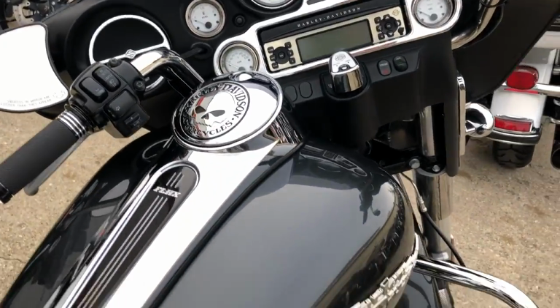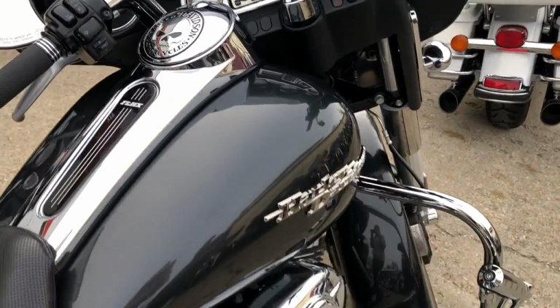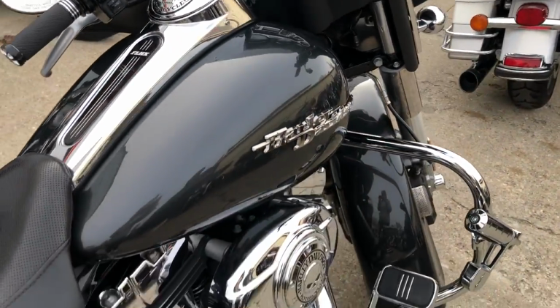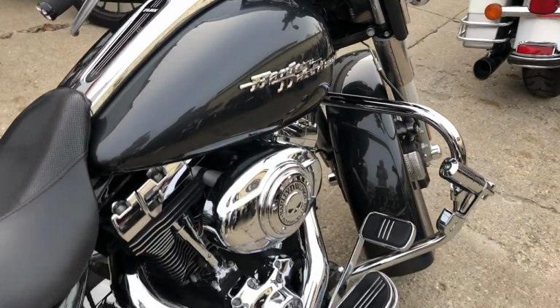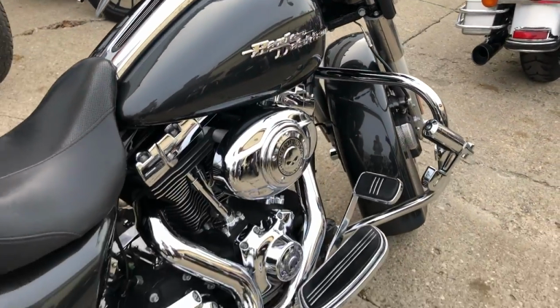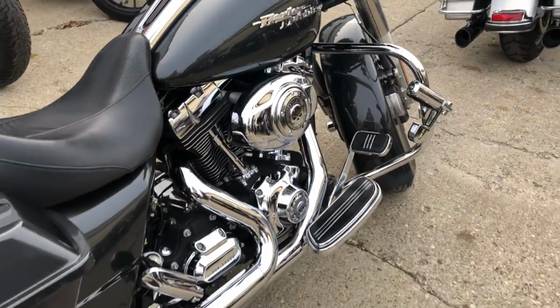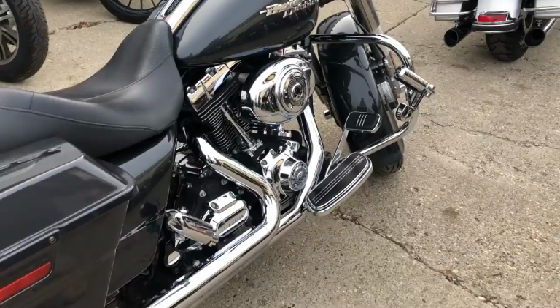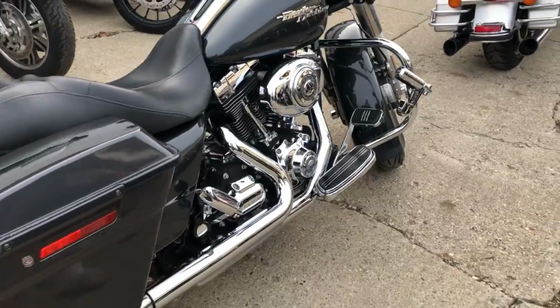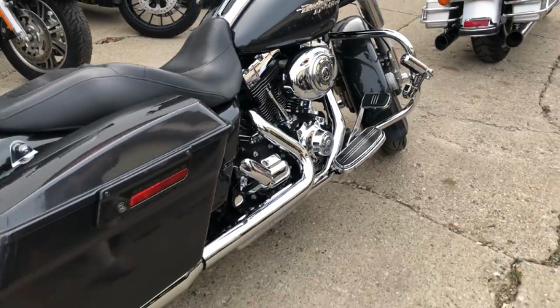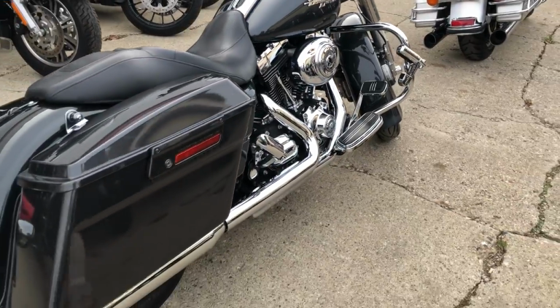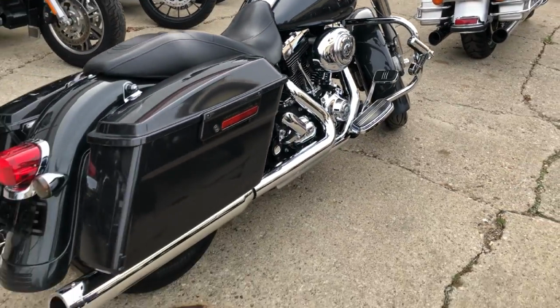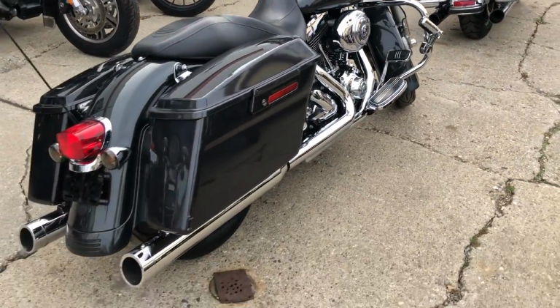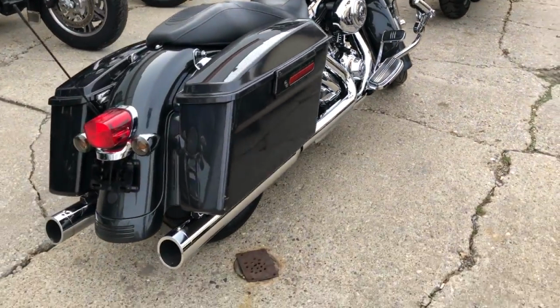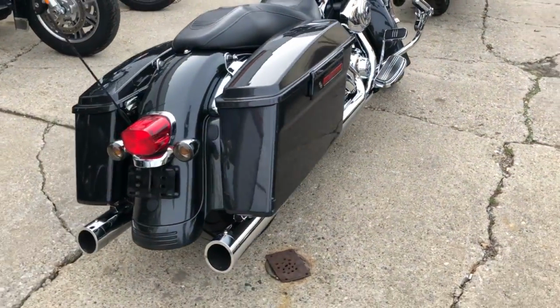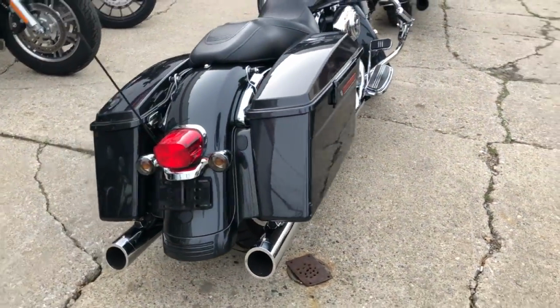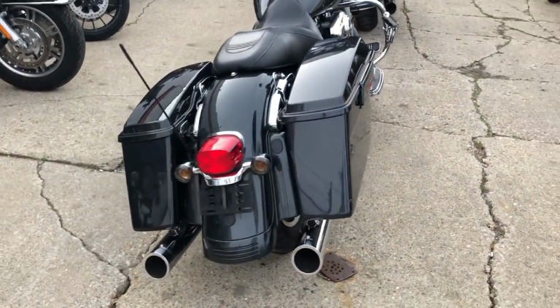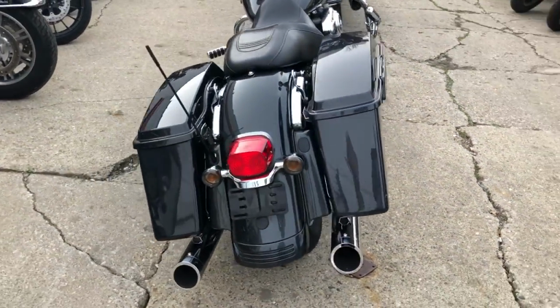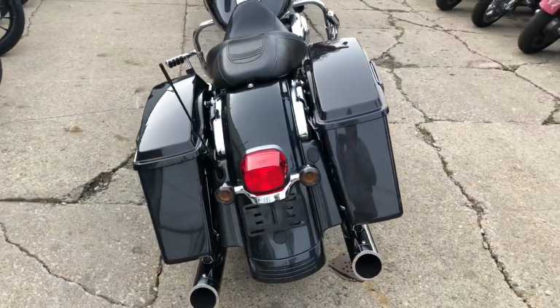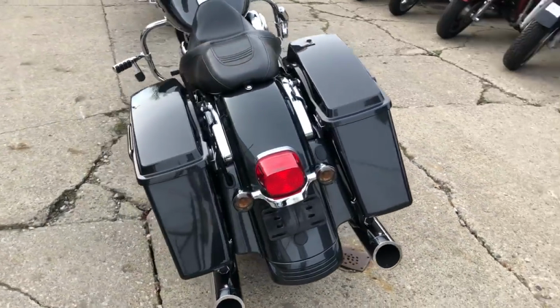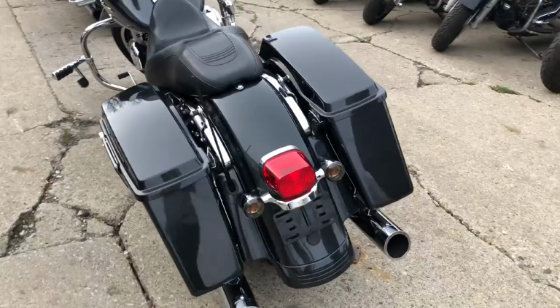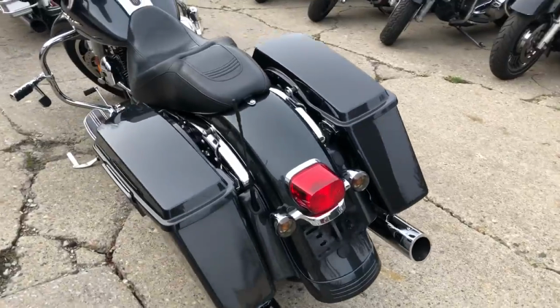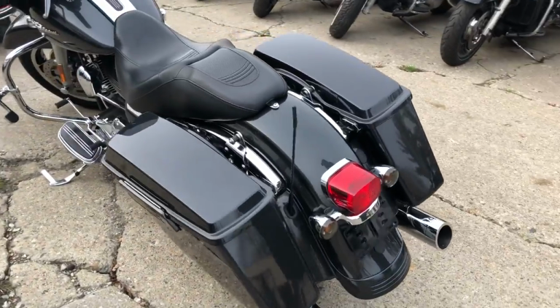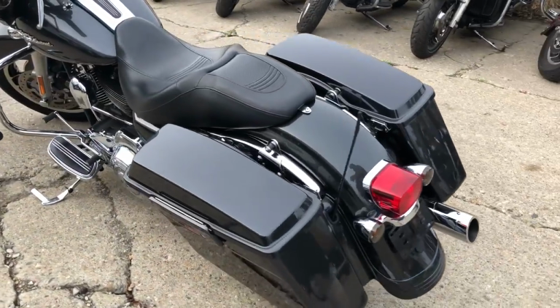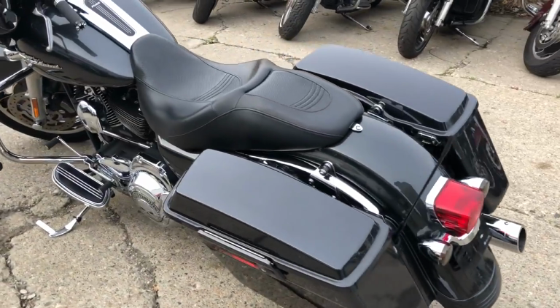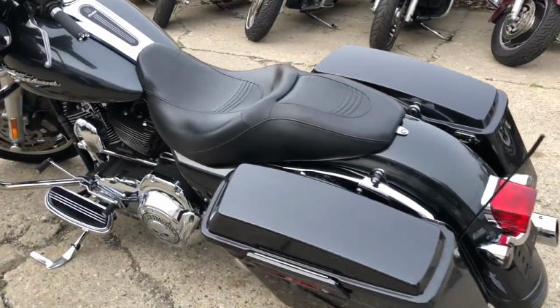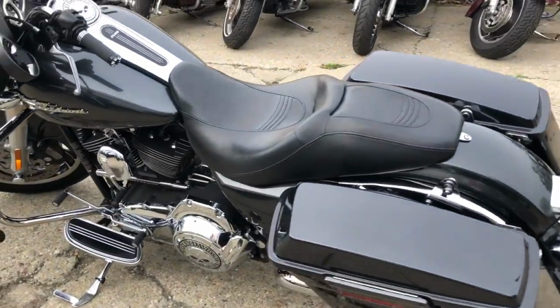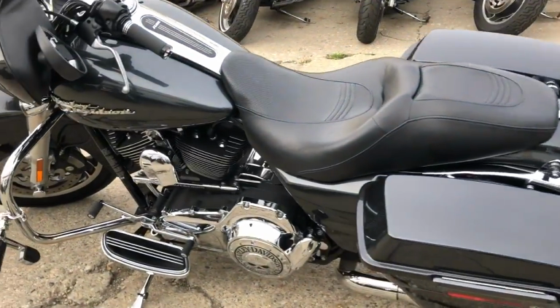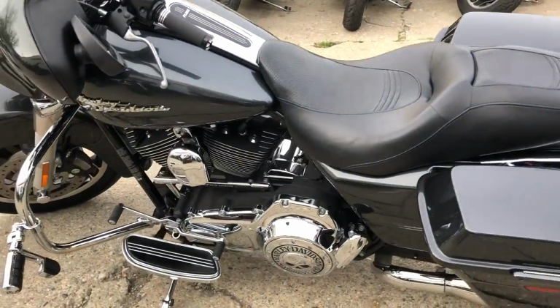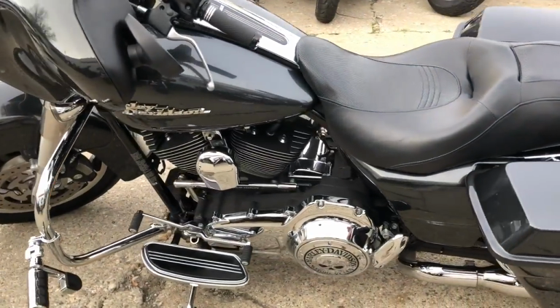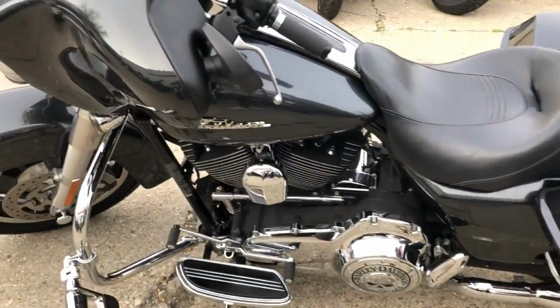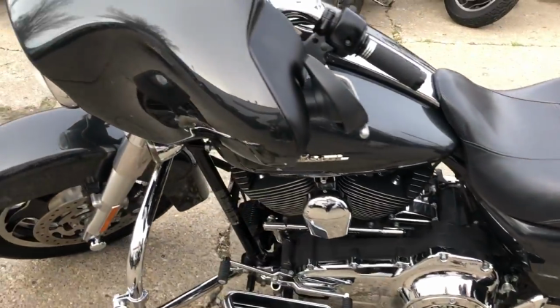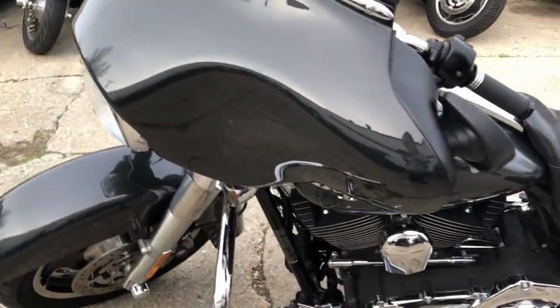This one's got that gunmetal gray paint. As you can see in the video, there's tons of chrome — Willie G engine covers, Willie G gas cap intake. Sharp looking Street Glide. Only 30,940 miles on this thing. It runs strong and is ready to go.